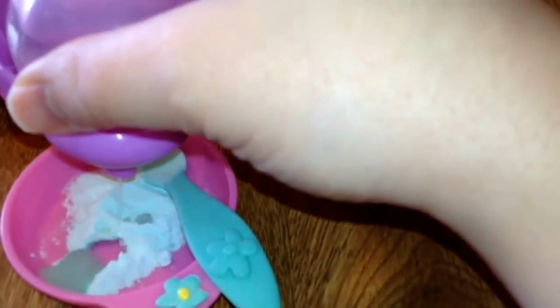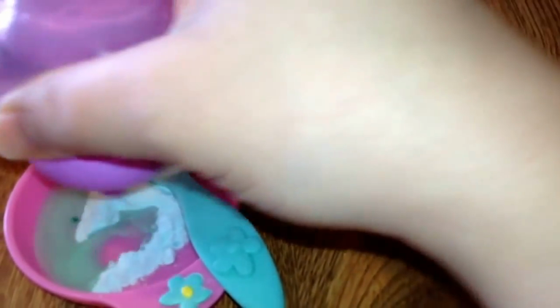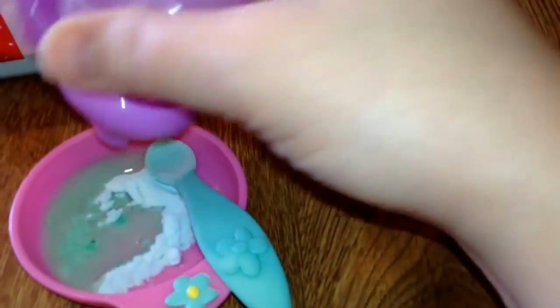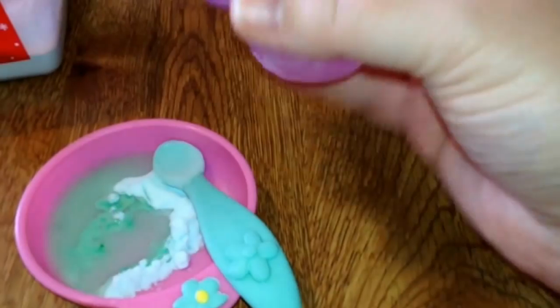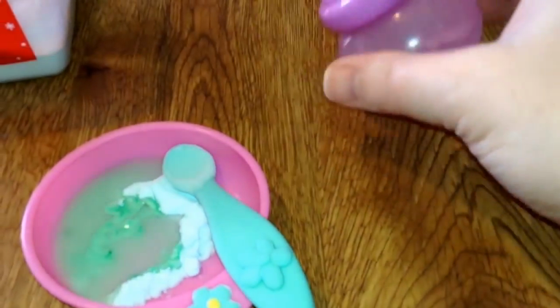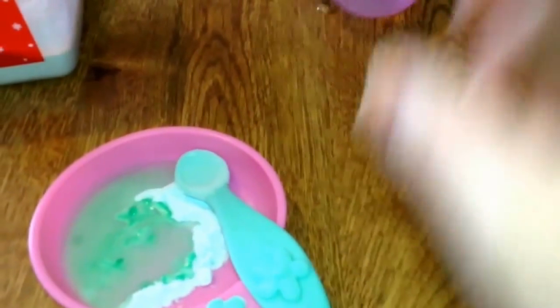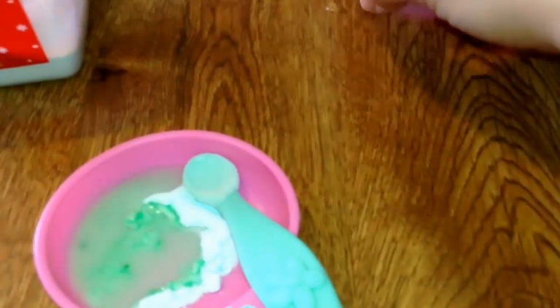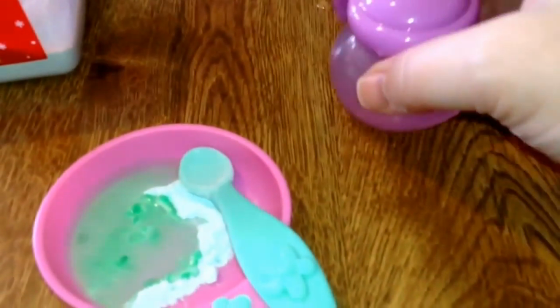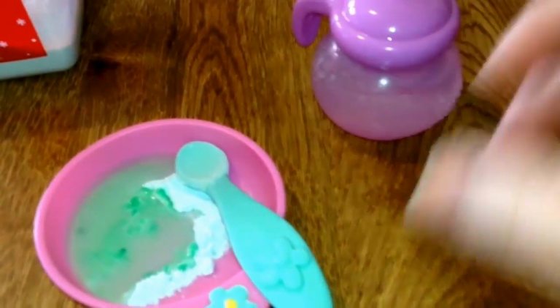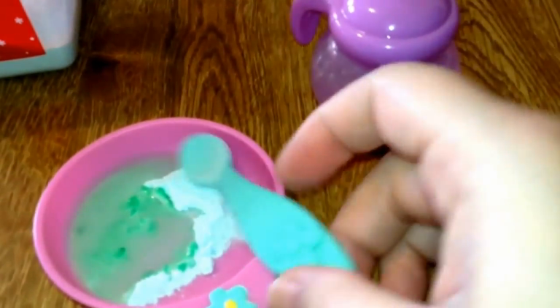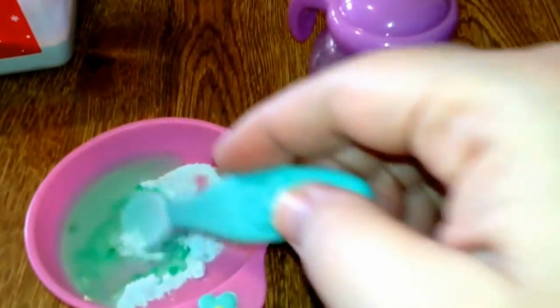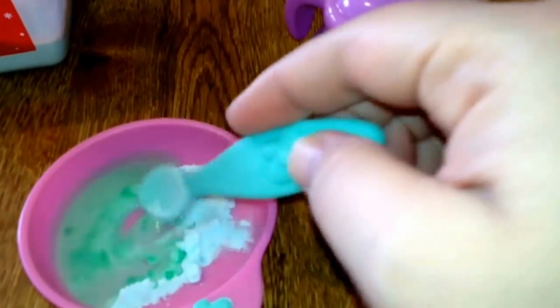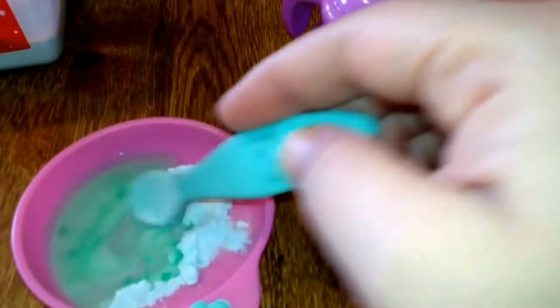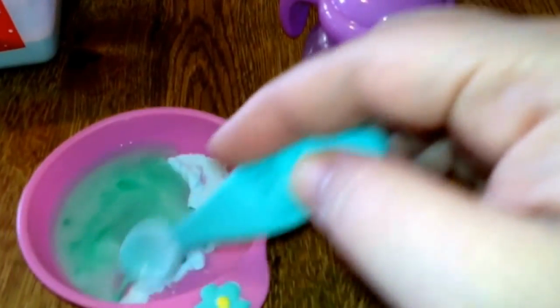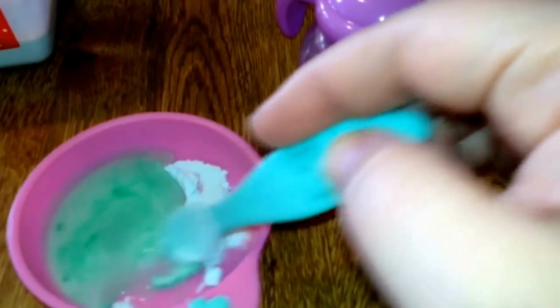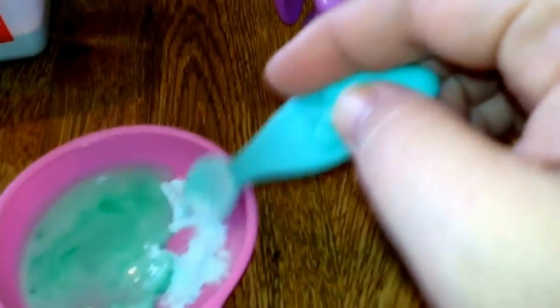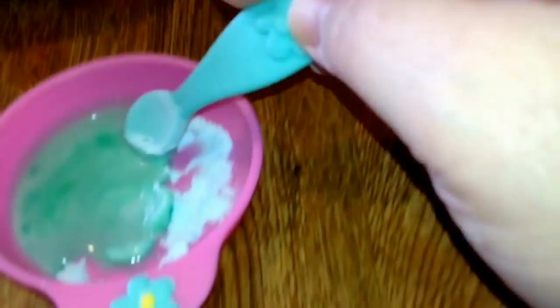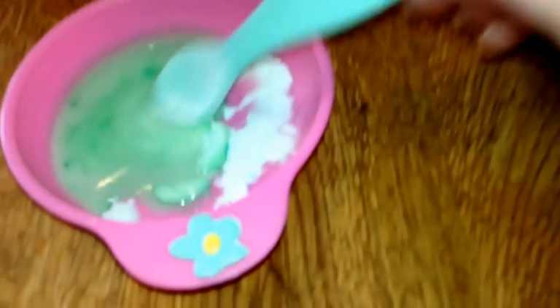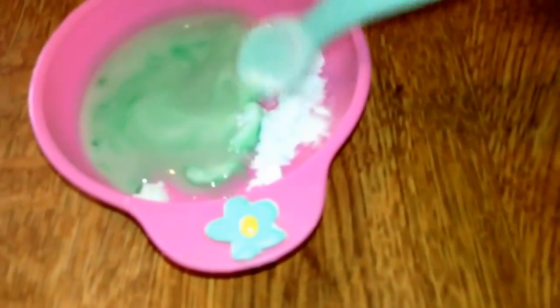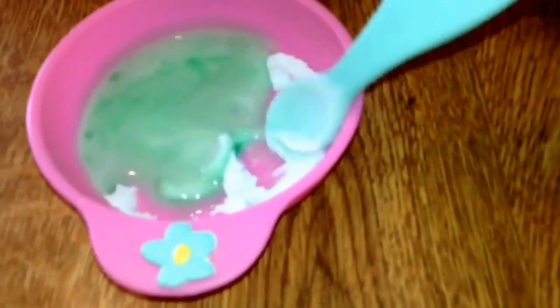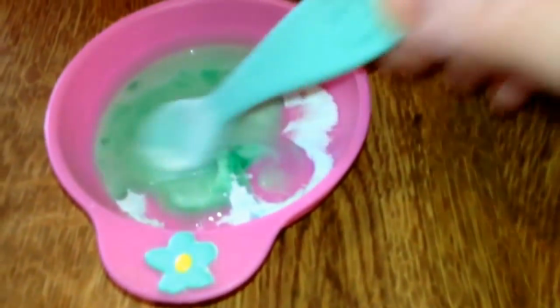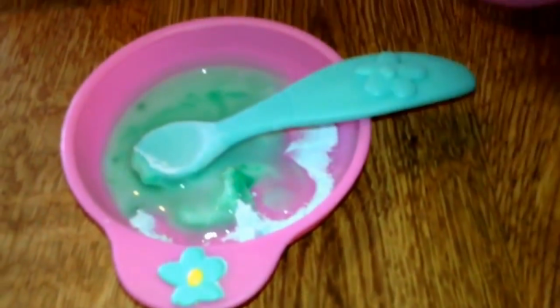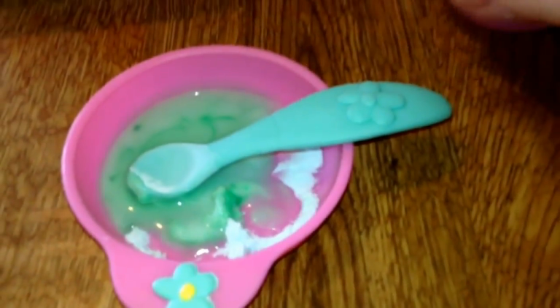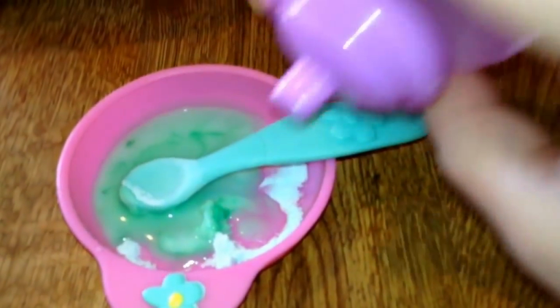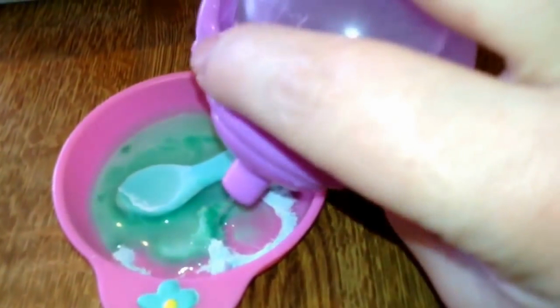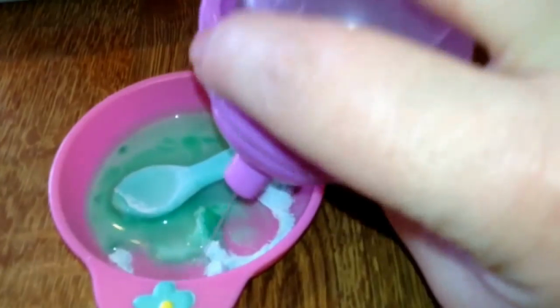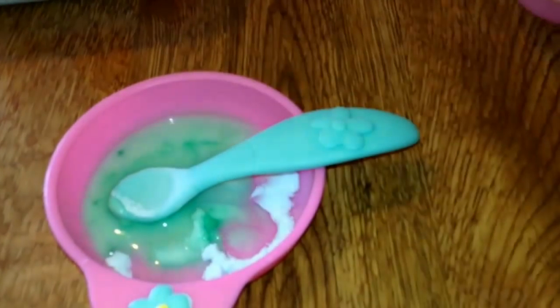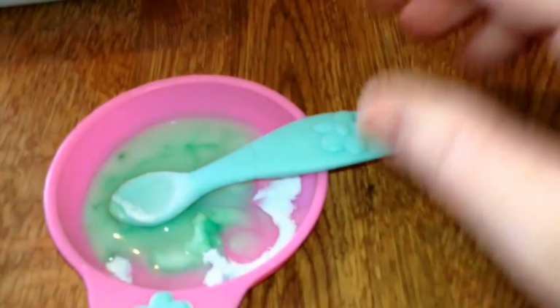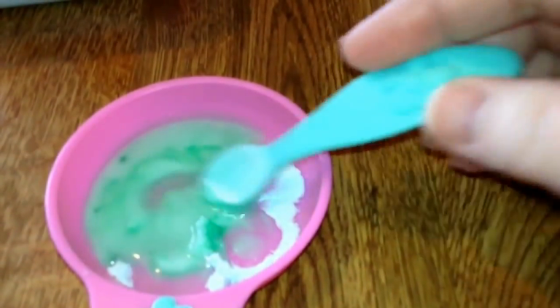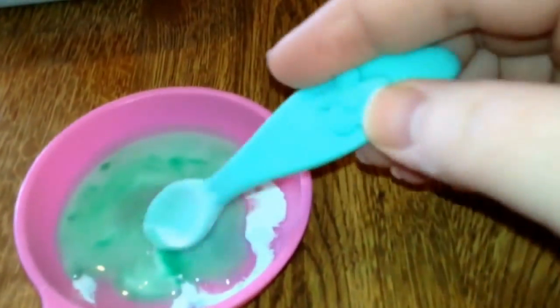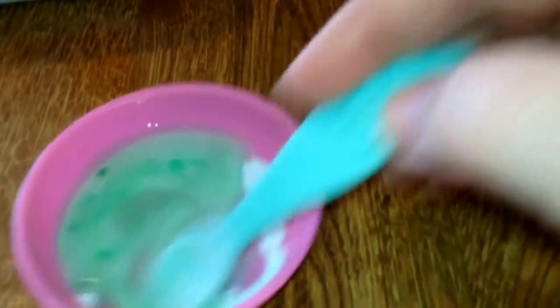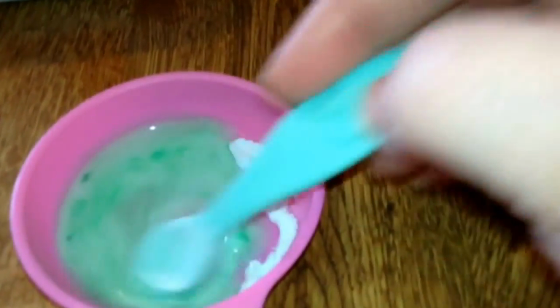Then I just squirt some water in and stir it up like normal. As you can see, it has green food coloring. Put a little bit more water and it stirs up.